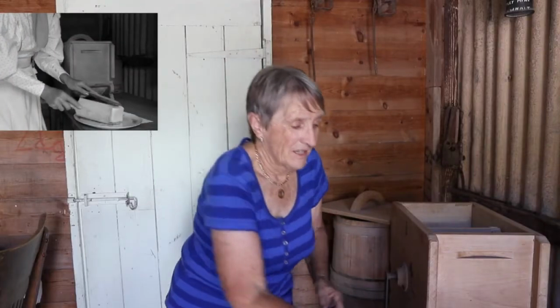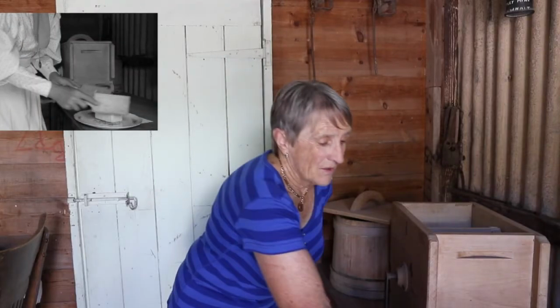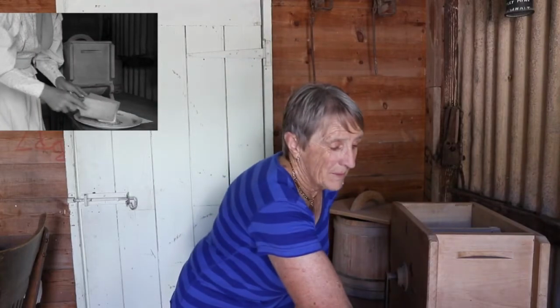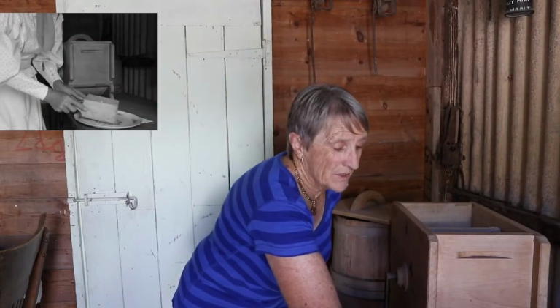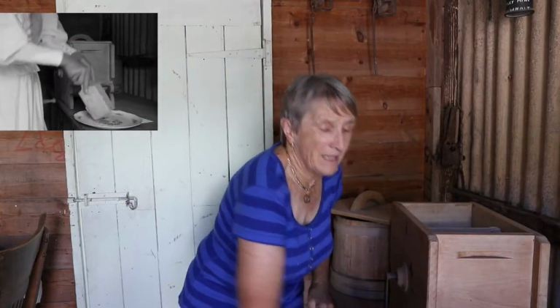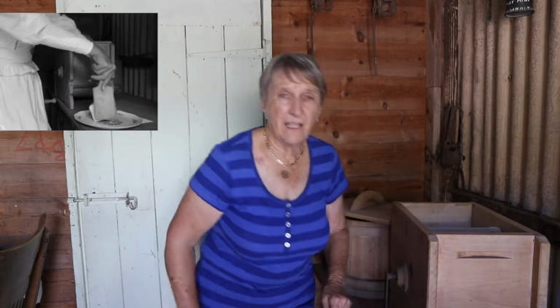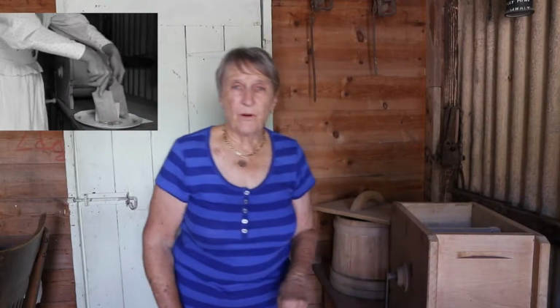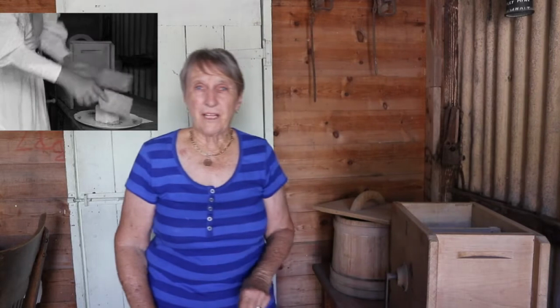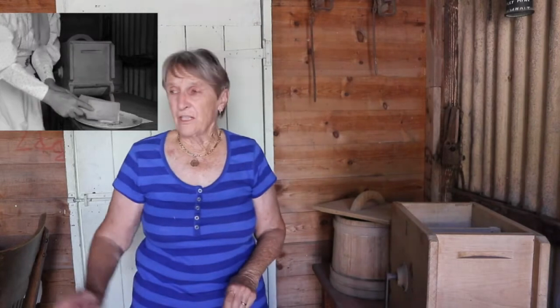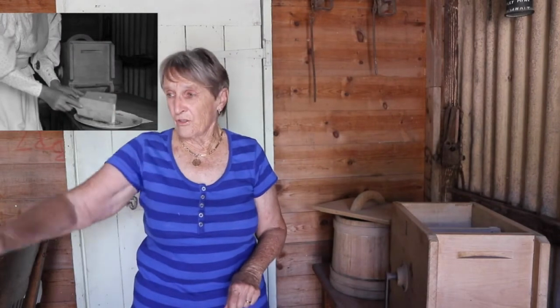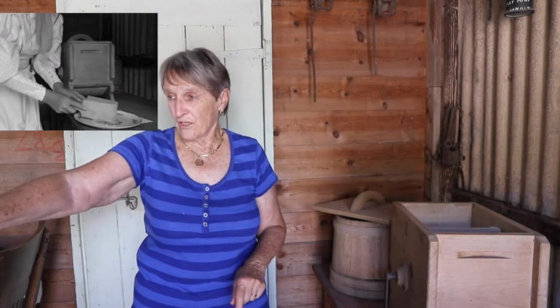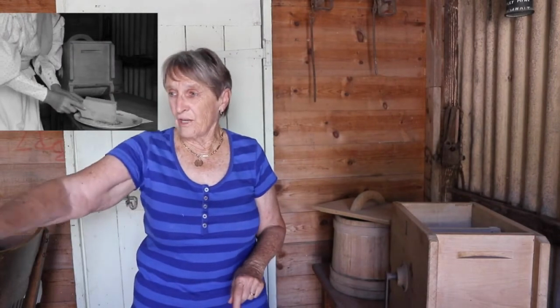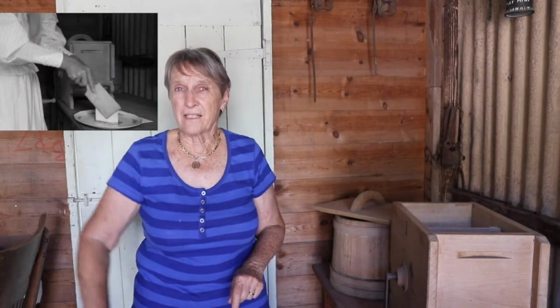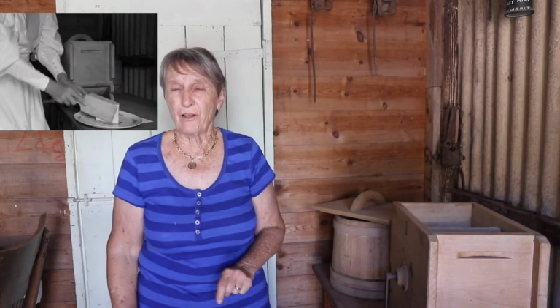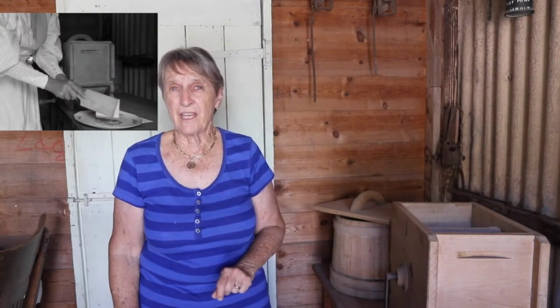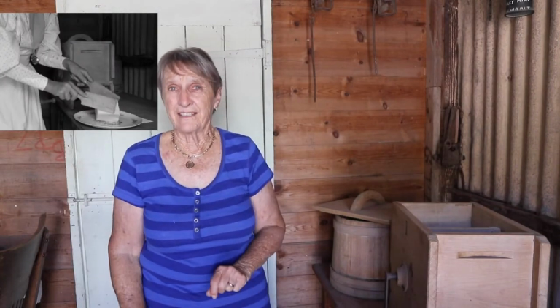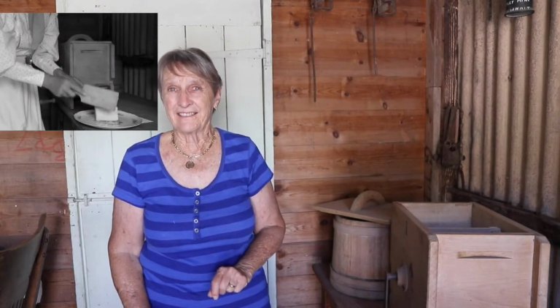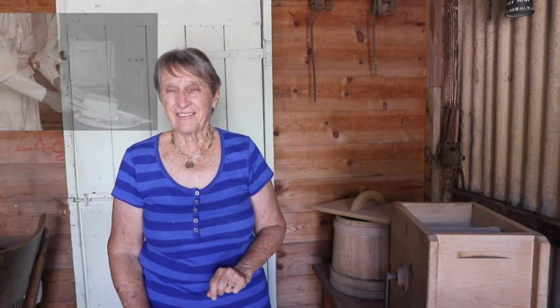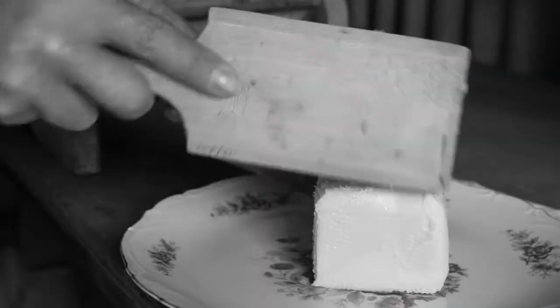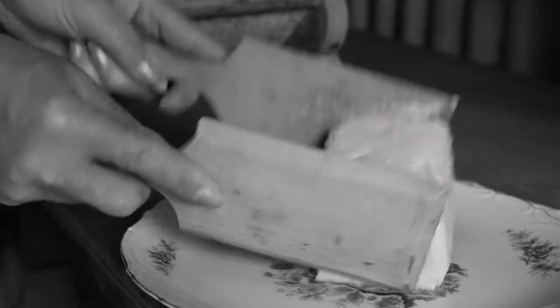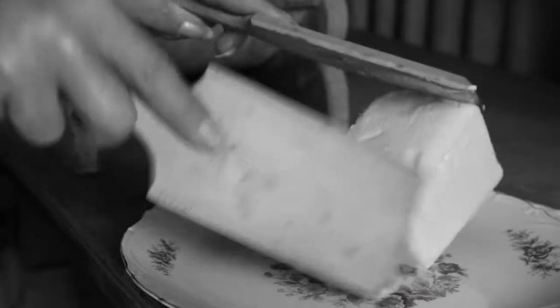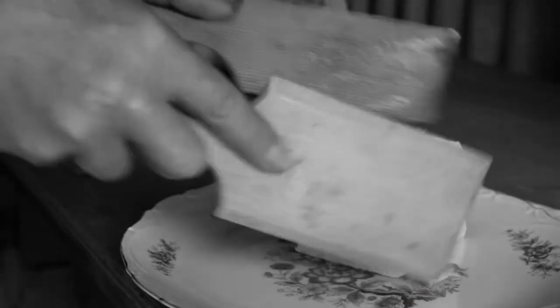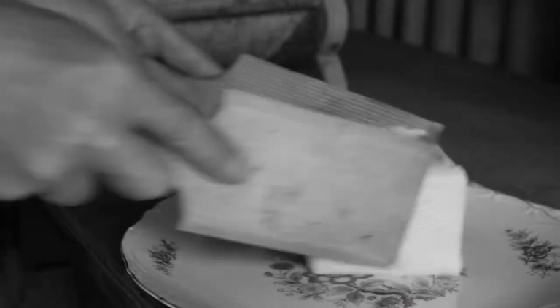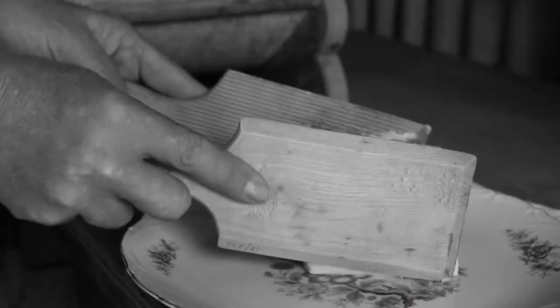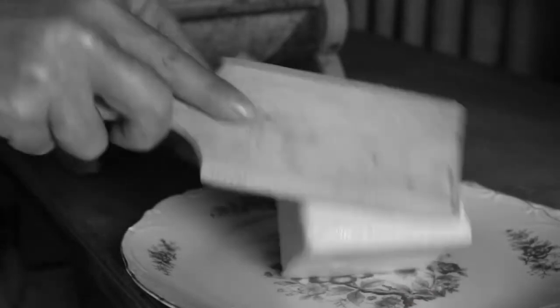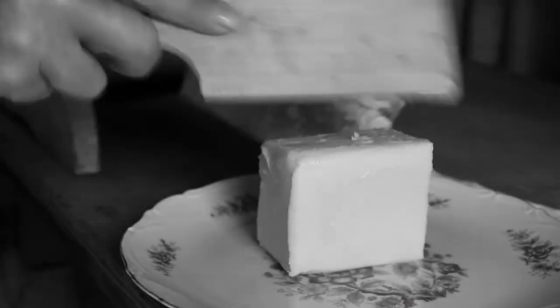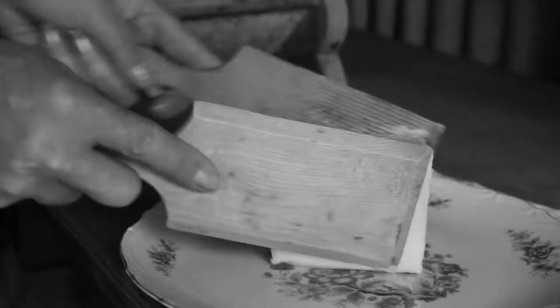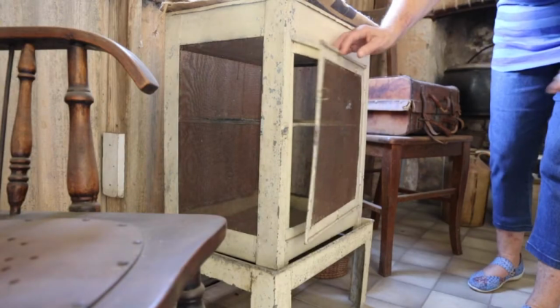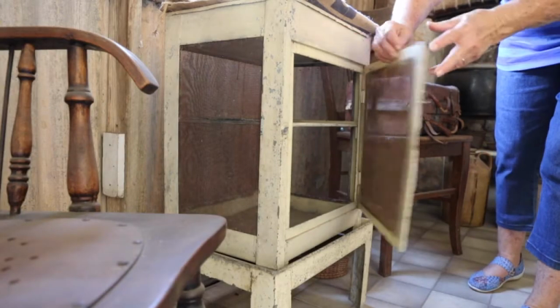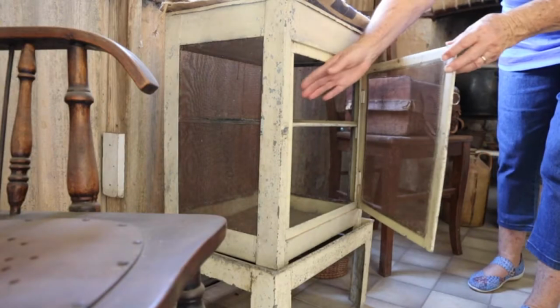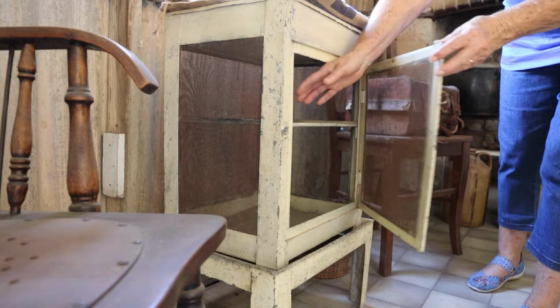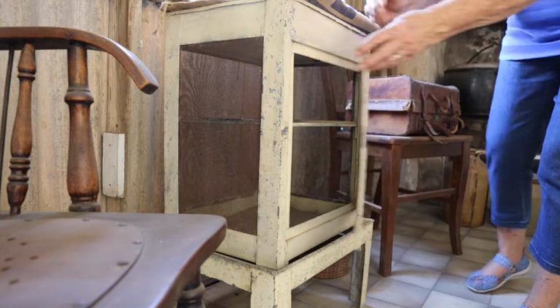So when the butter was made, it would probably go into the little Koolgaardie safe over there.